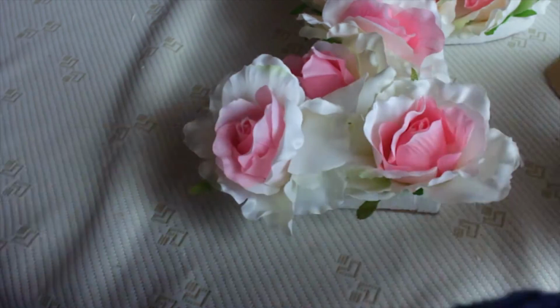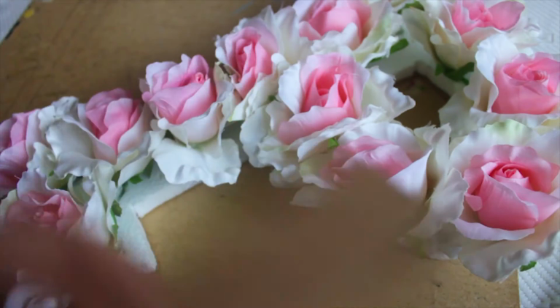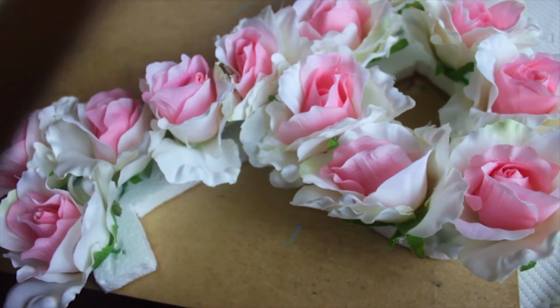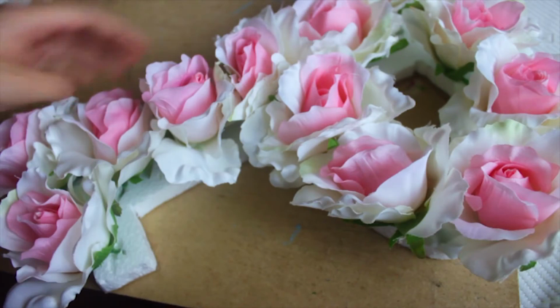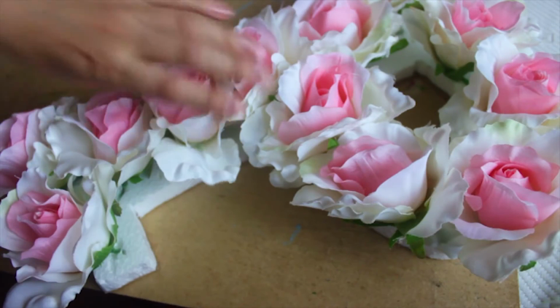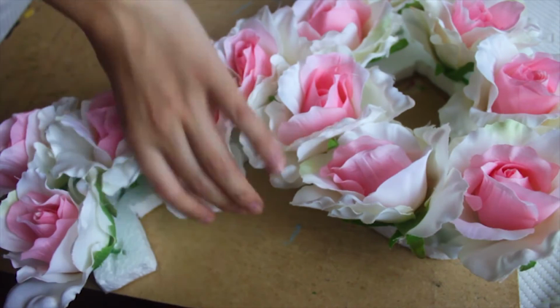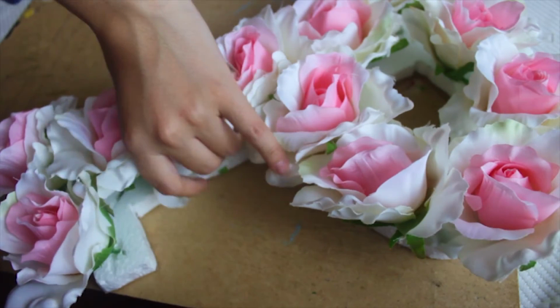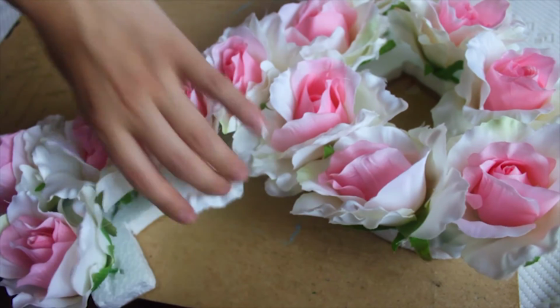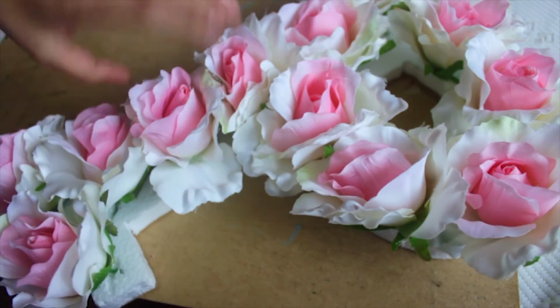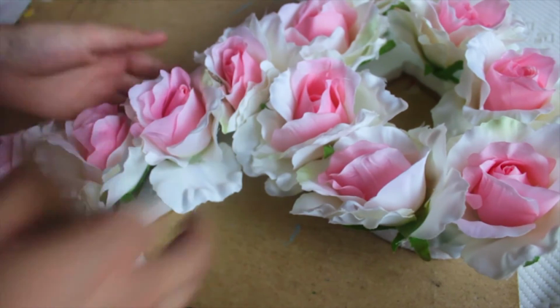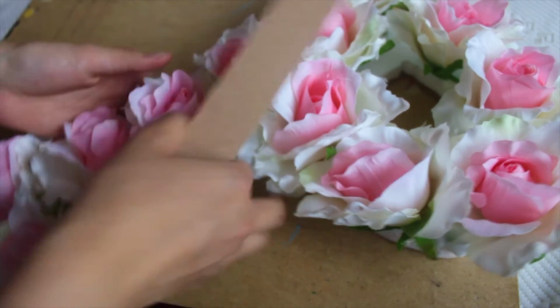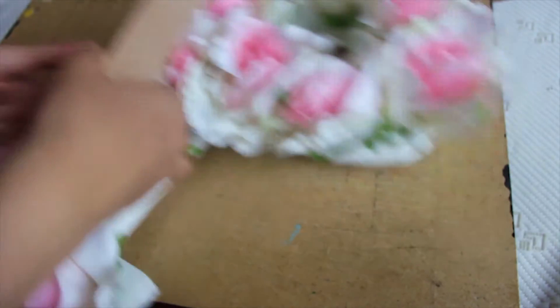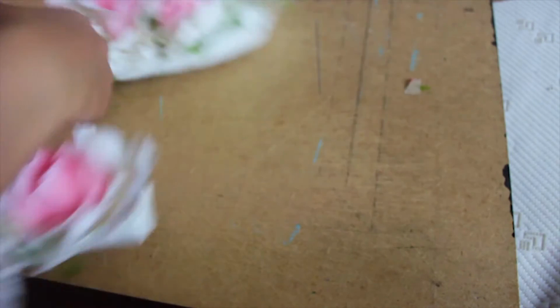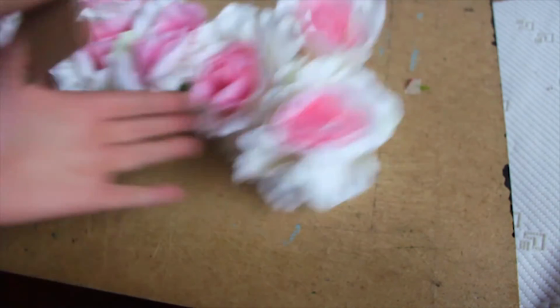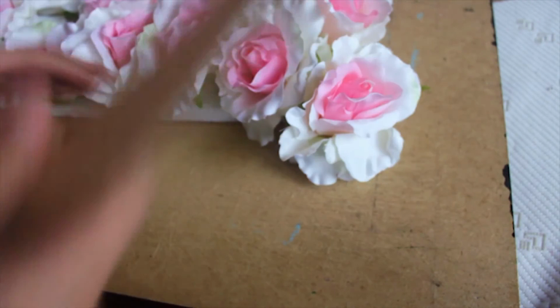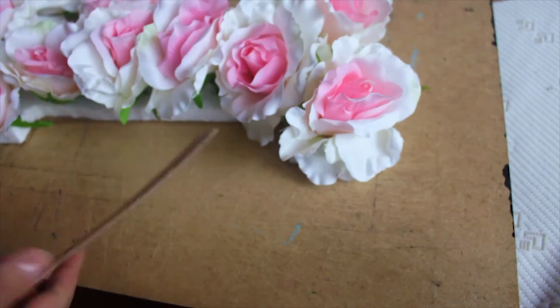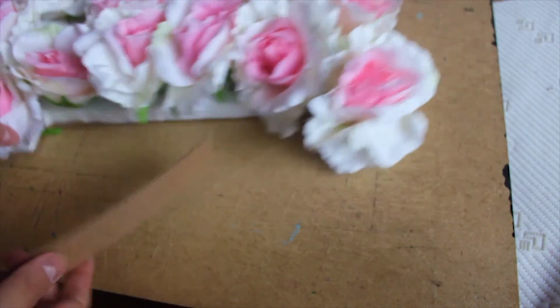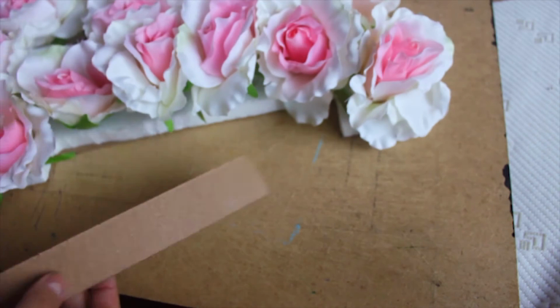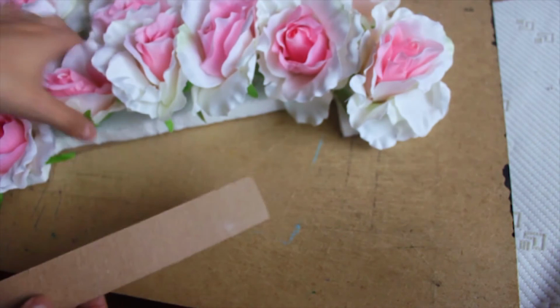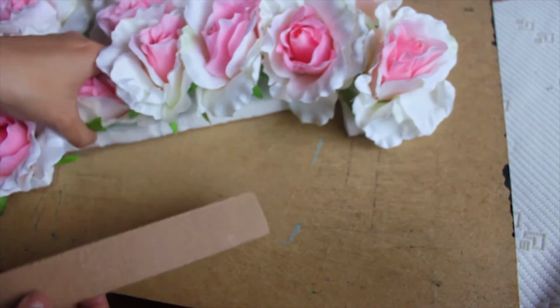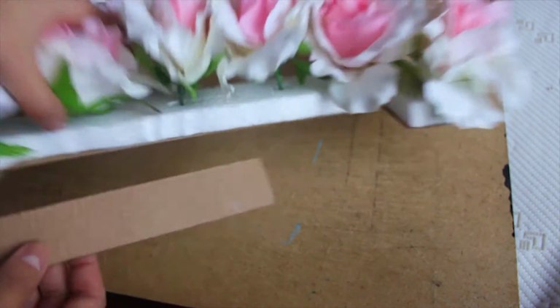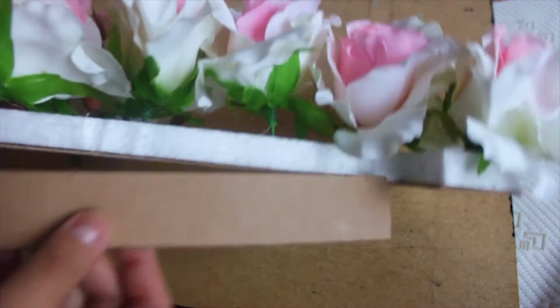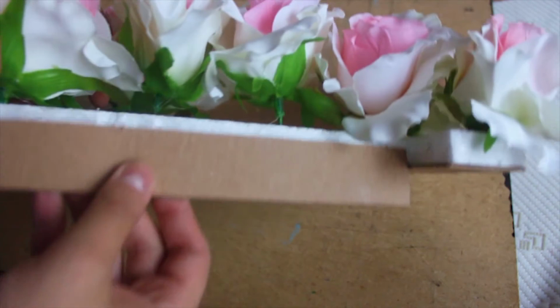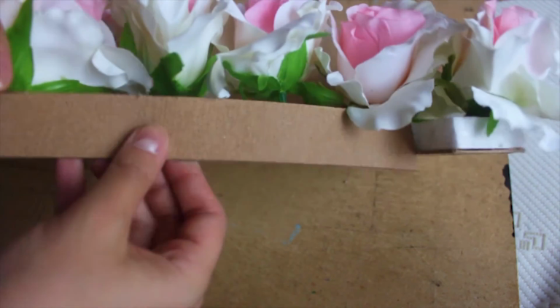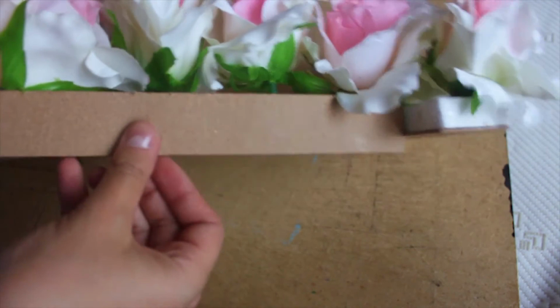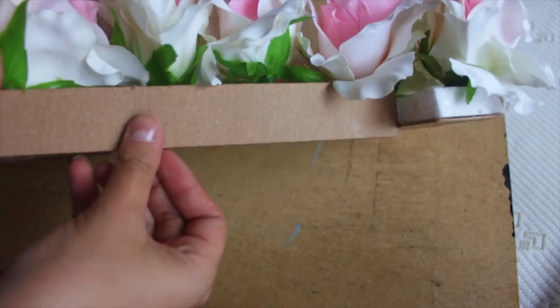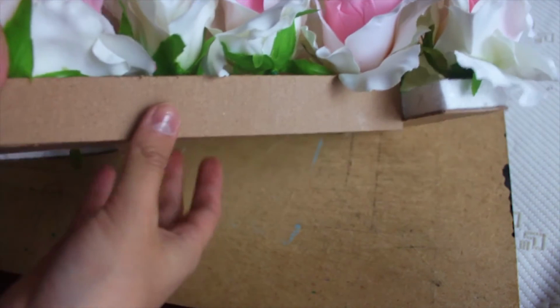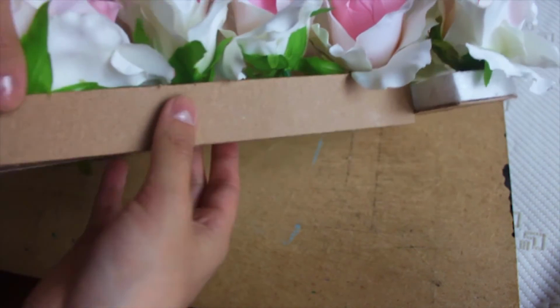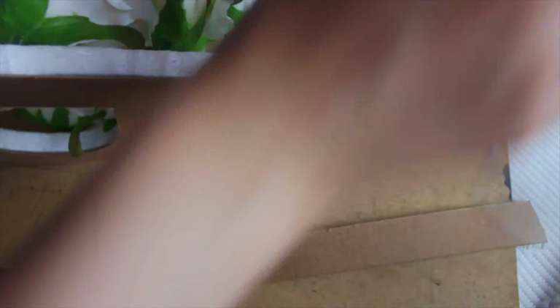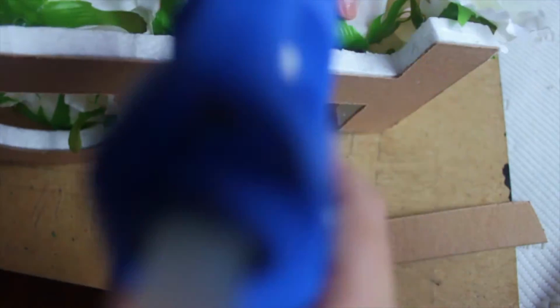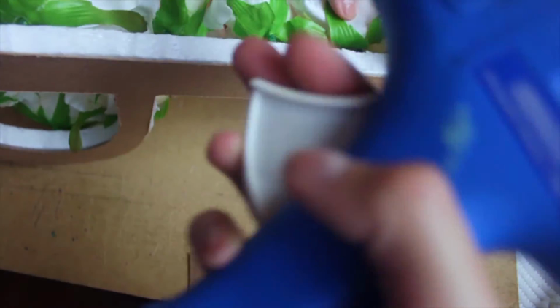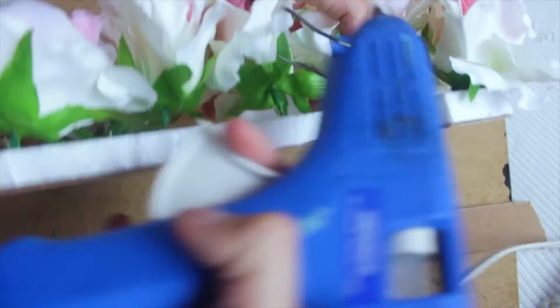Now we're gonna take some cardboard again to put it around the flower letter. Use as many pieces as you need.